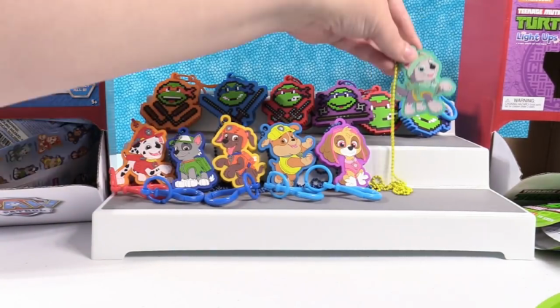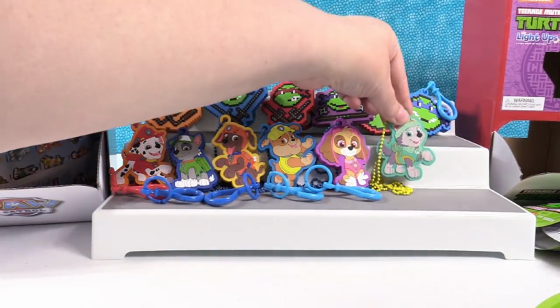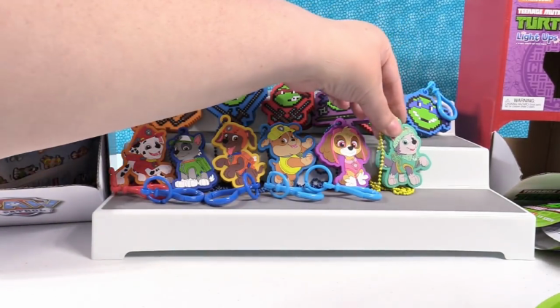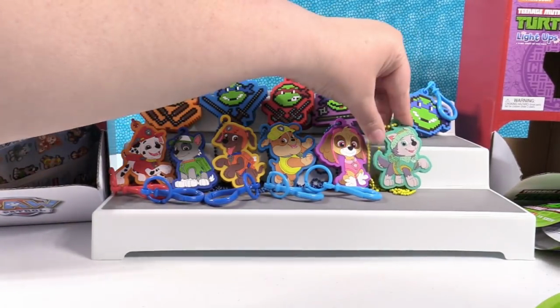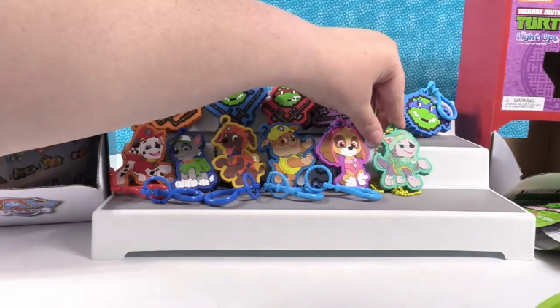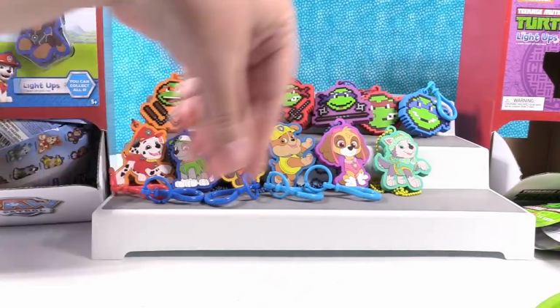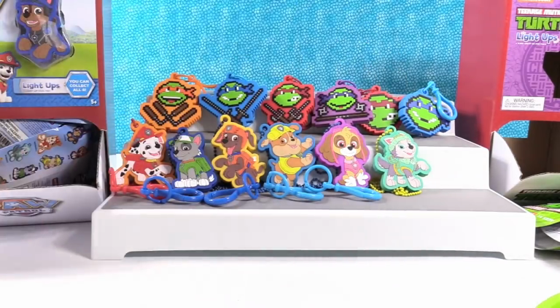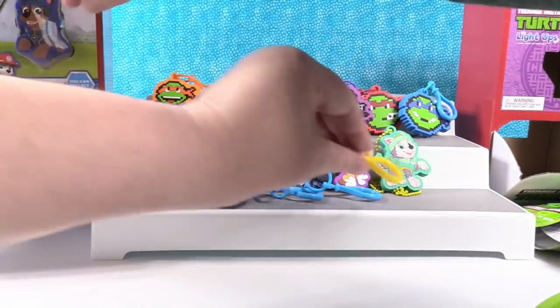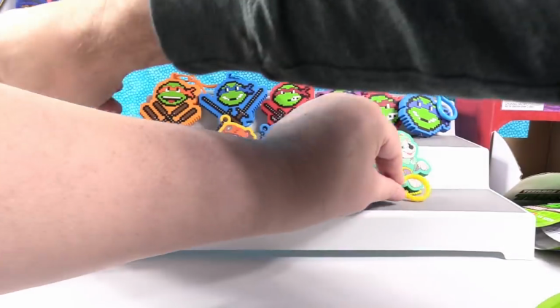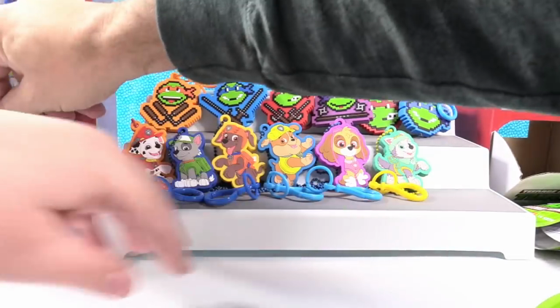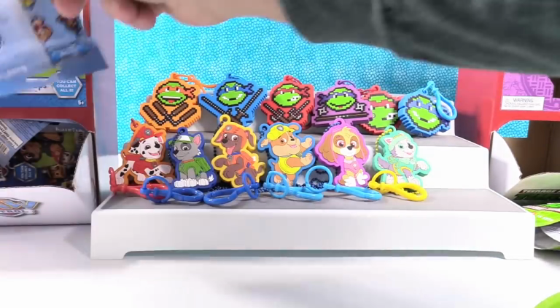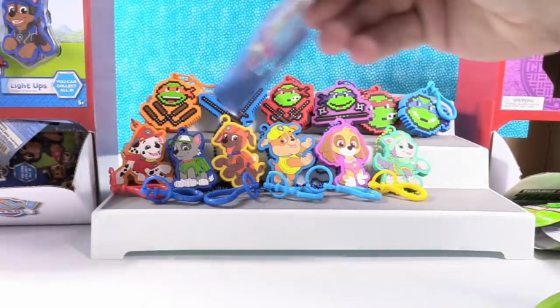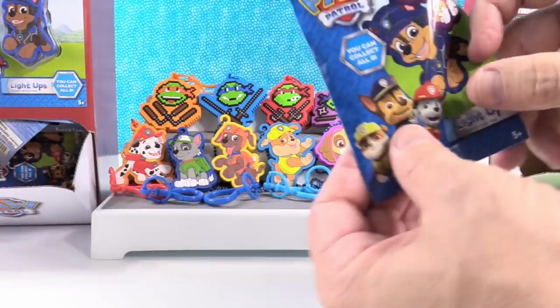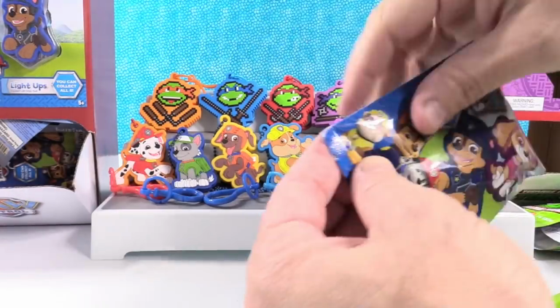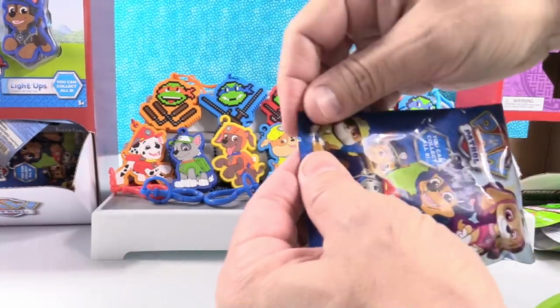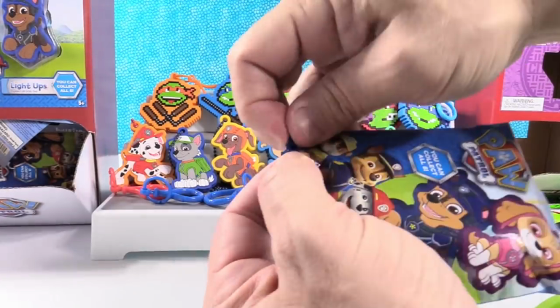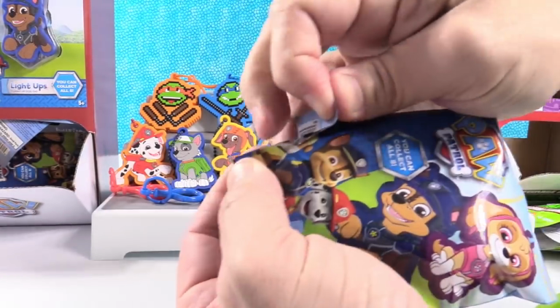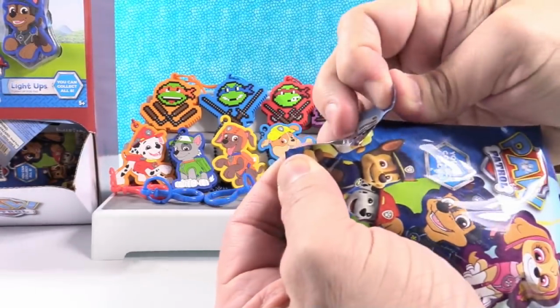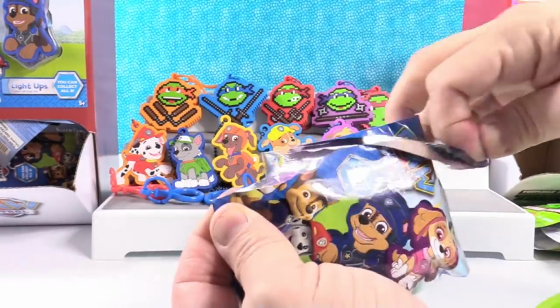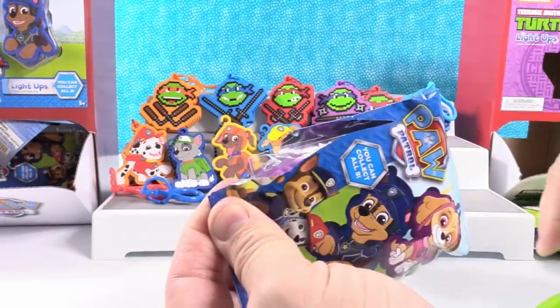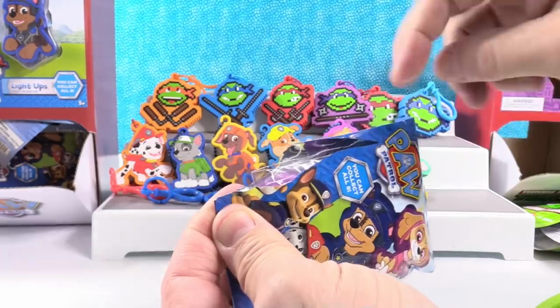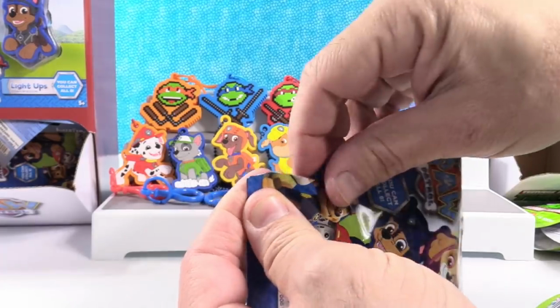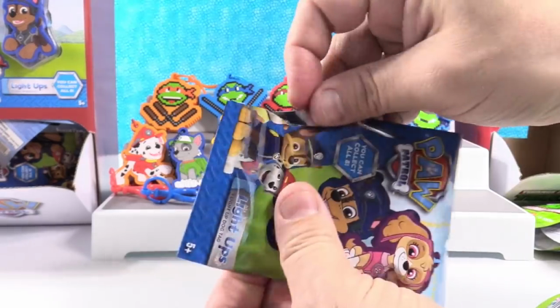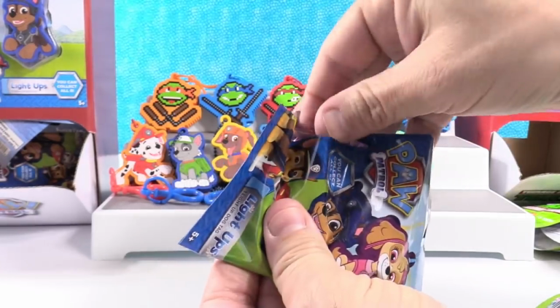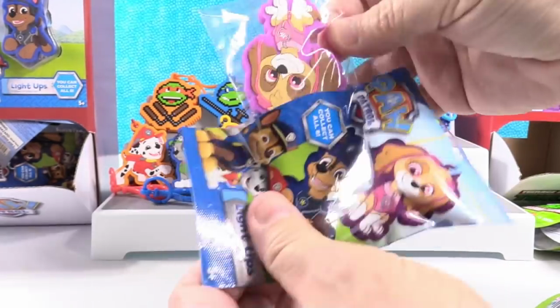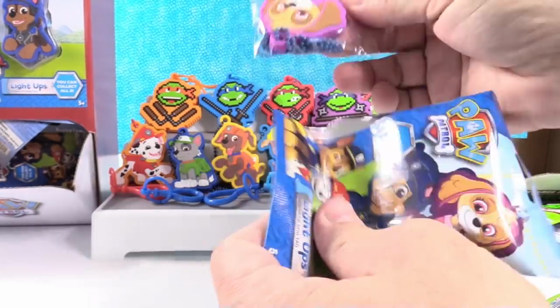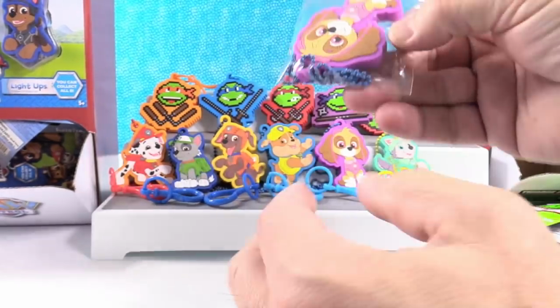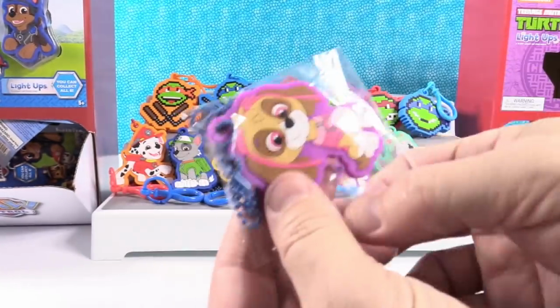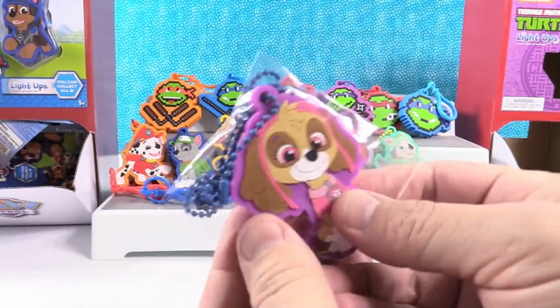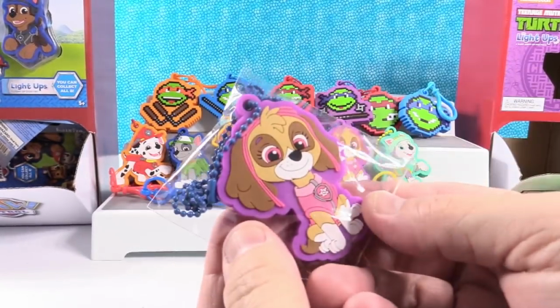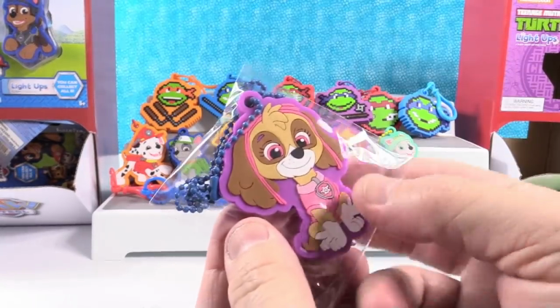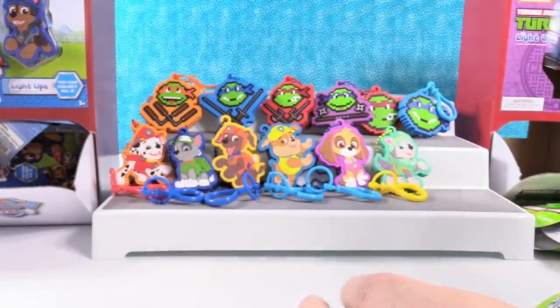You got Everest, so now I can open up a Paw Patrol. What do we have? Six out of the eight. I got Skye — that's a duplicate.